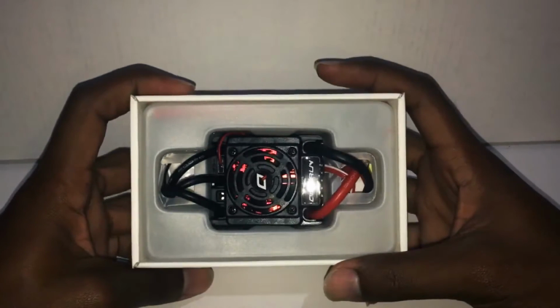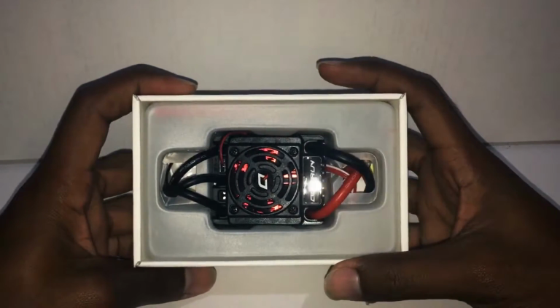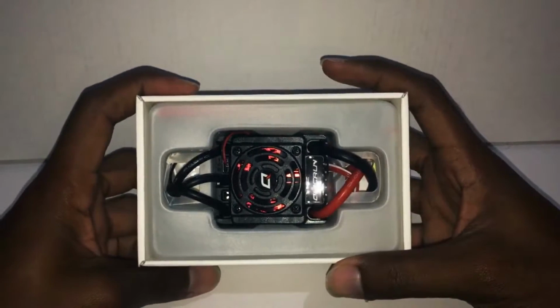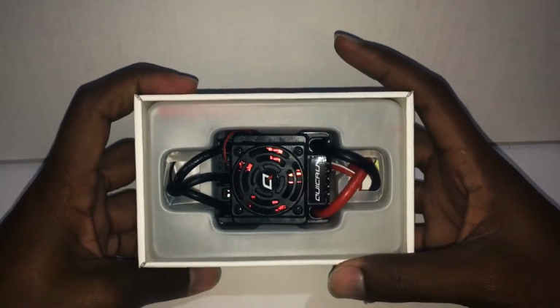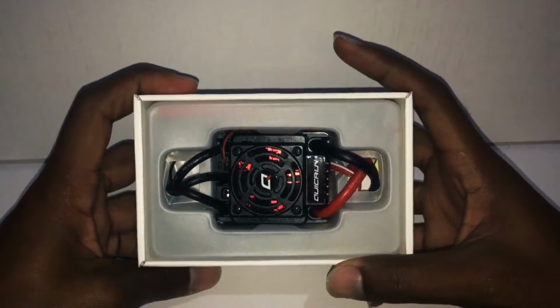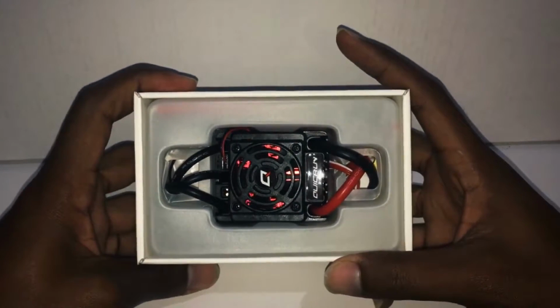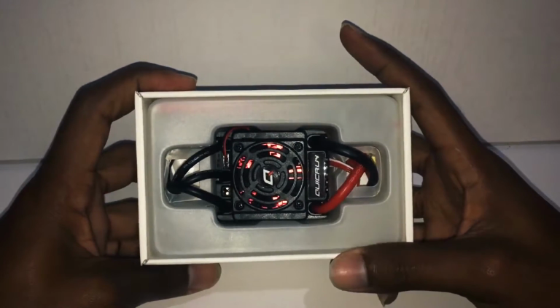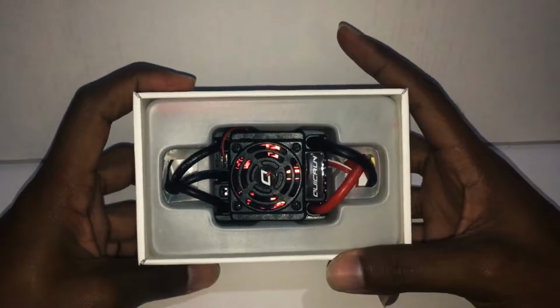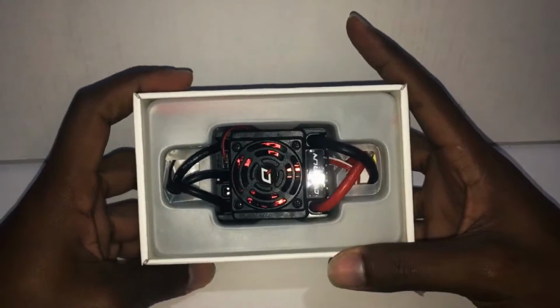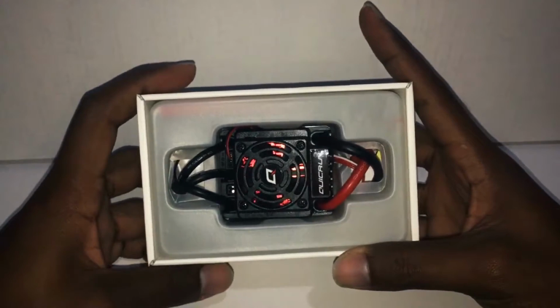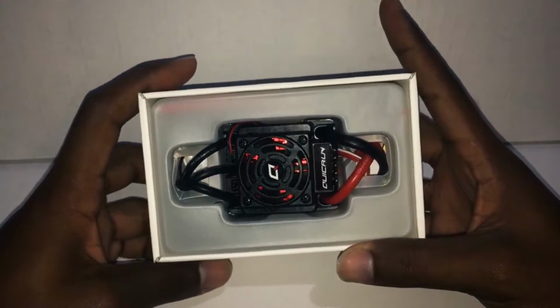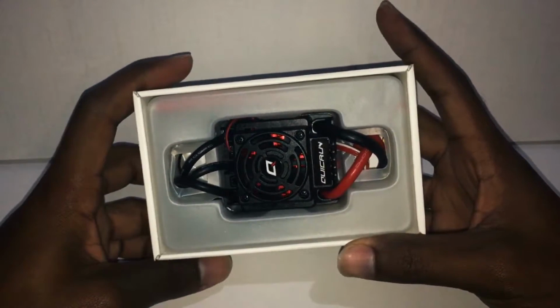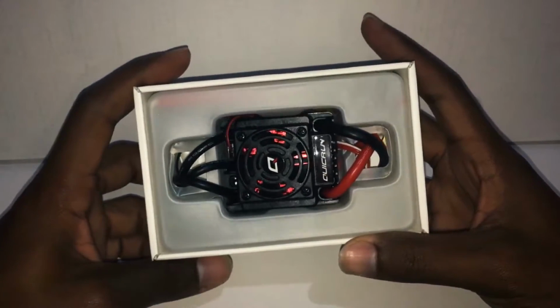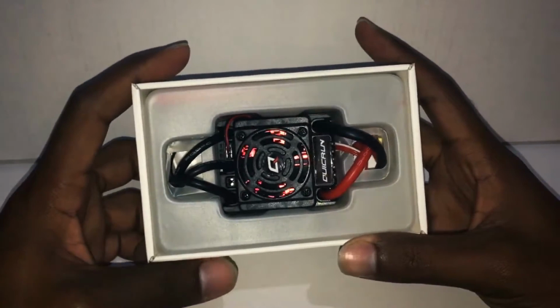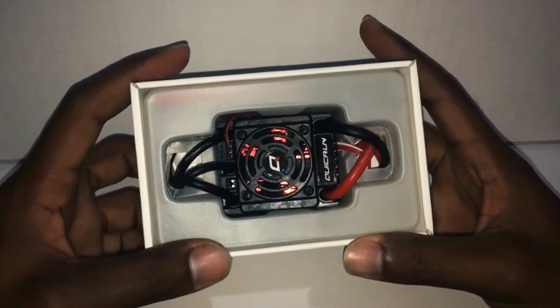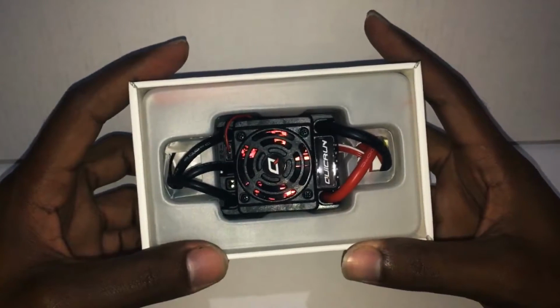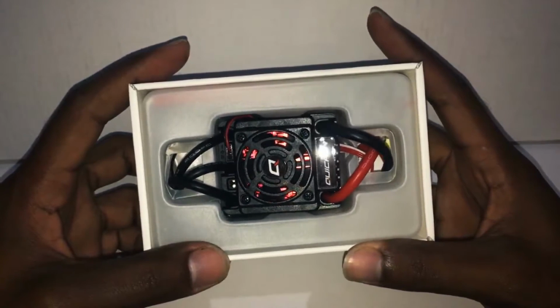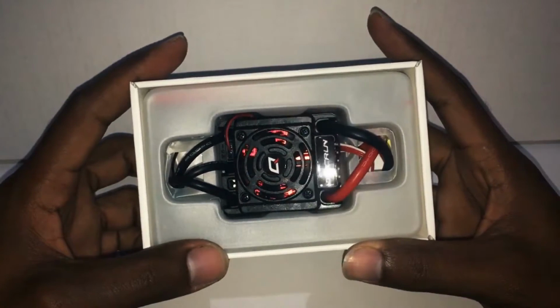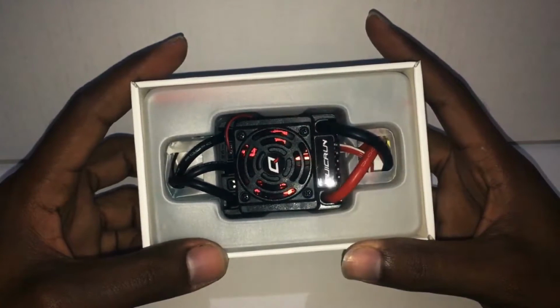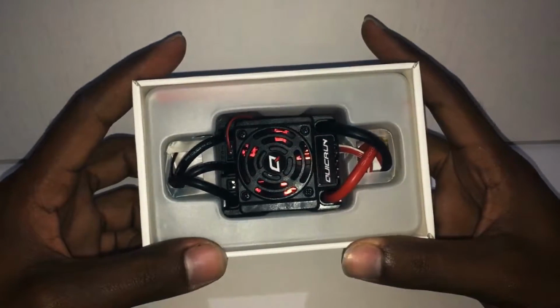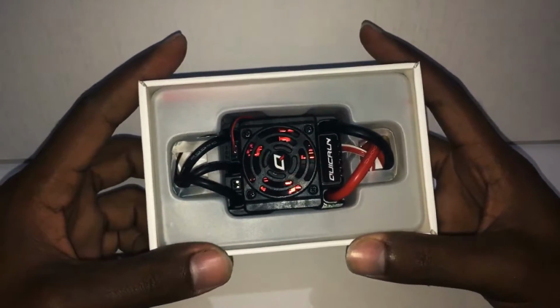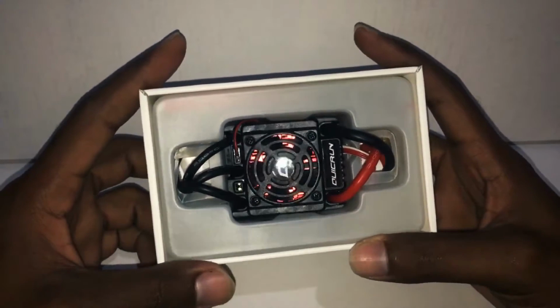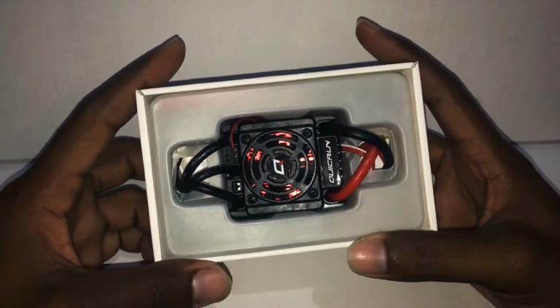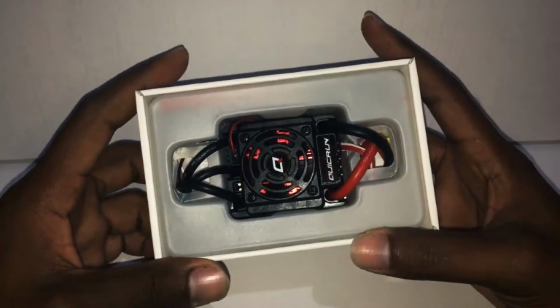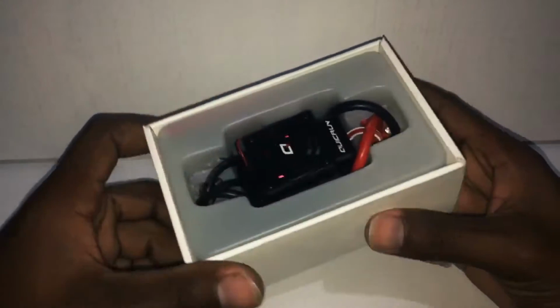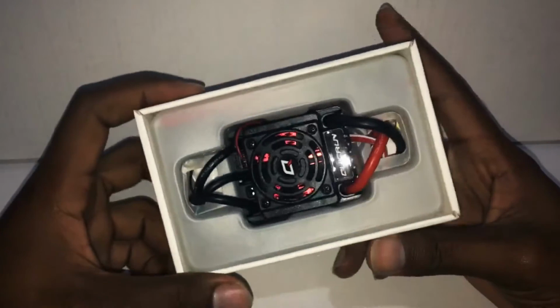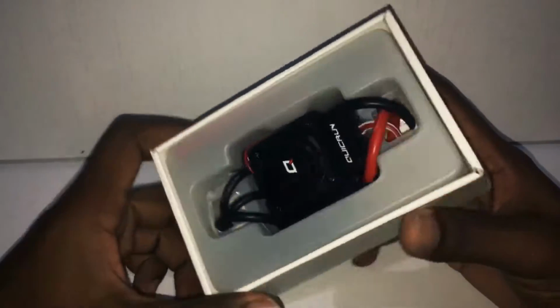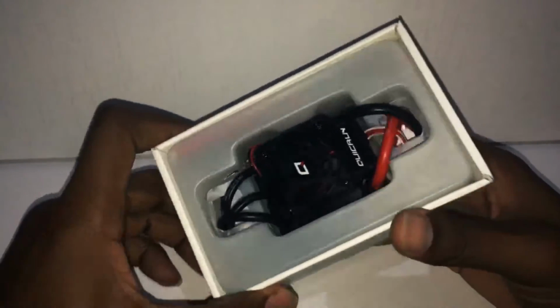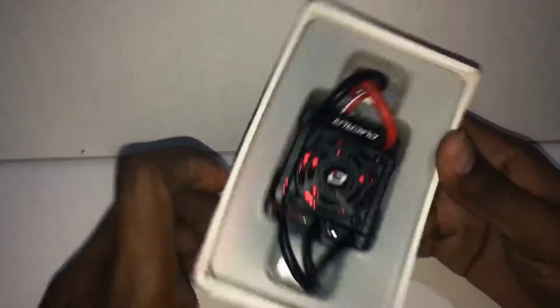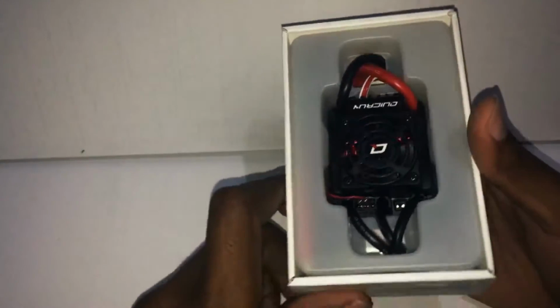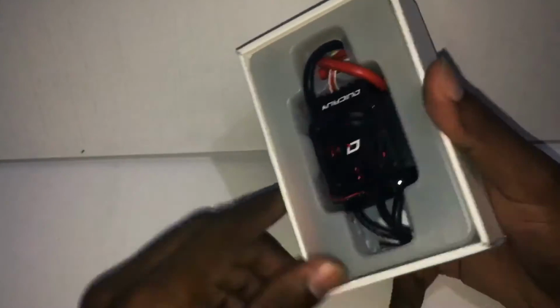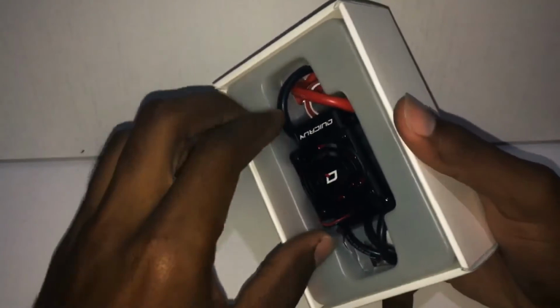Alright, there you have it guys — this is very big. Look at that beautiful heat sink in there; it's glowing in red. Wow, that's amazing.